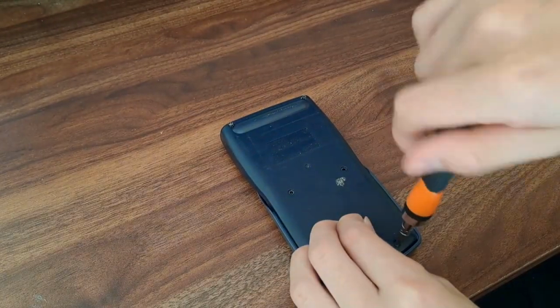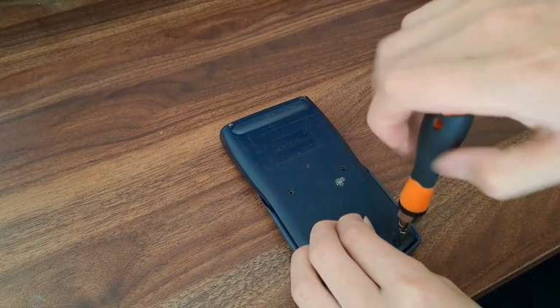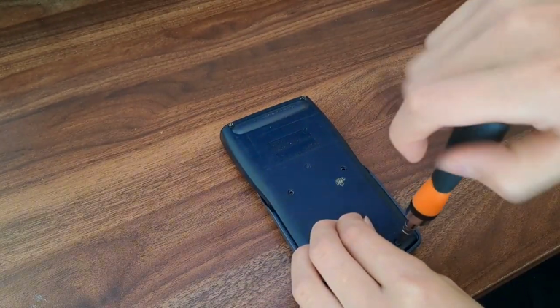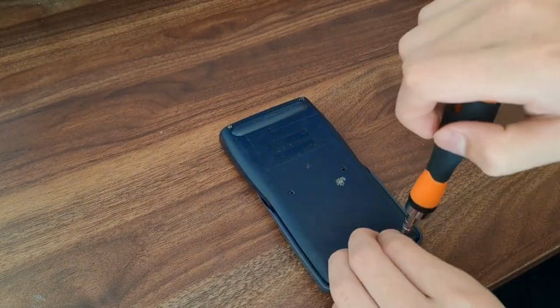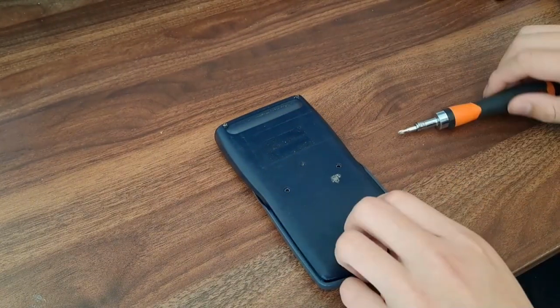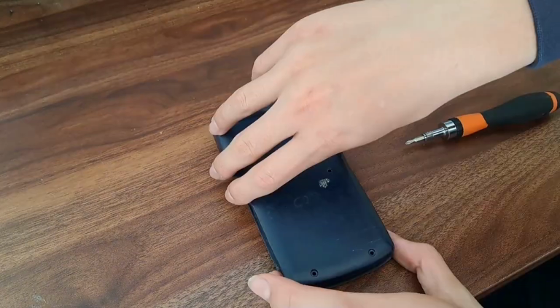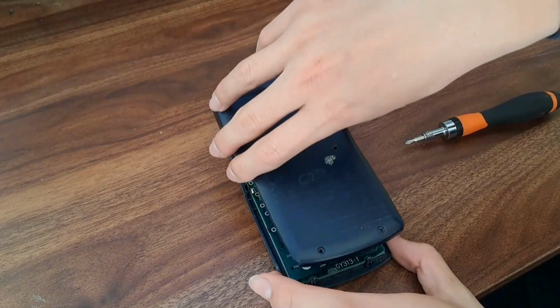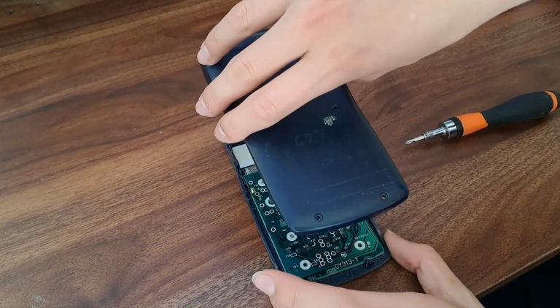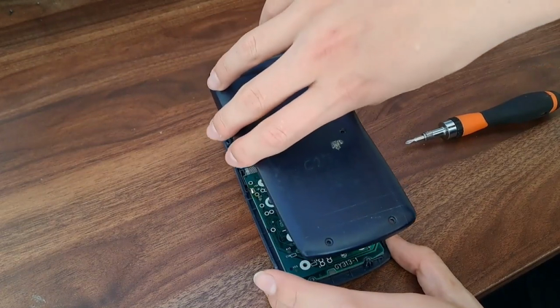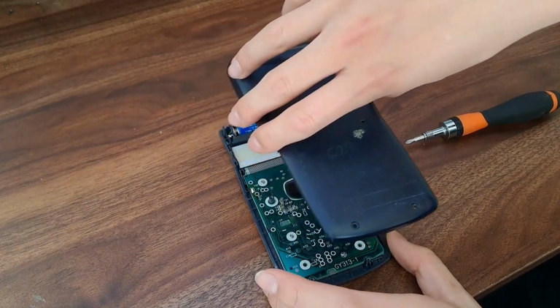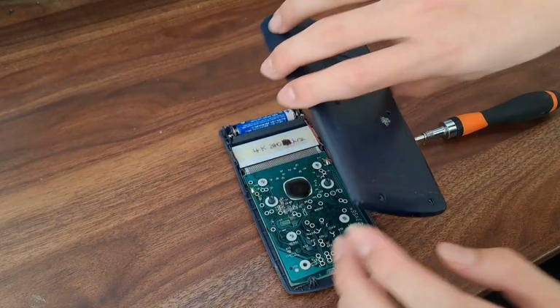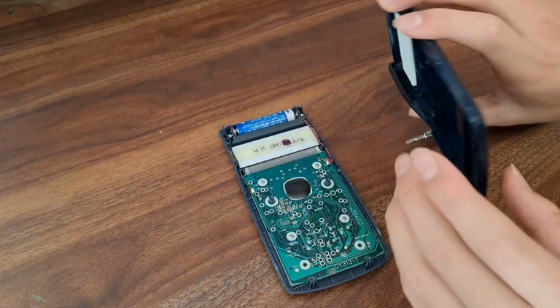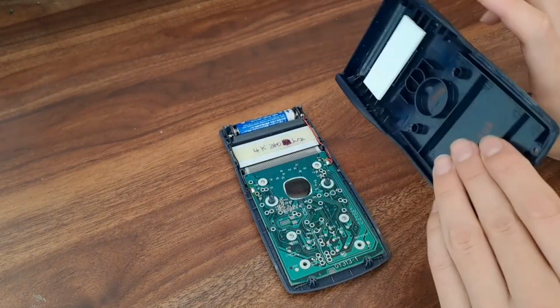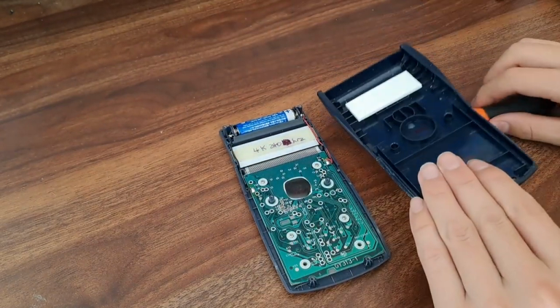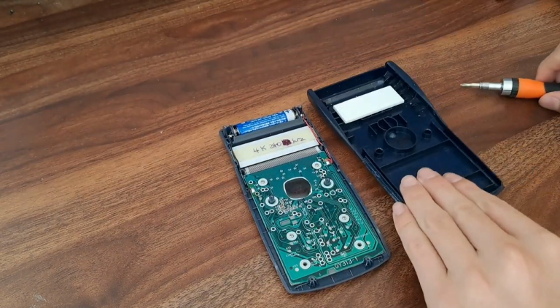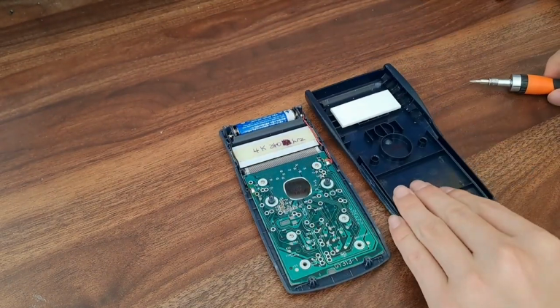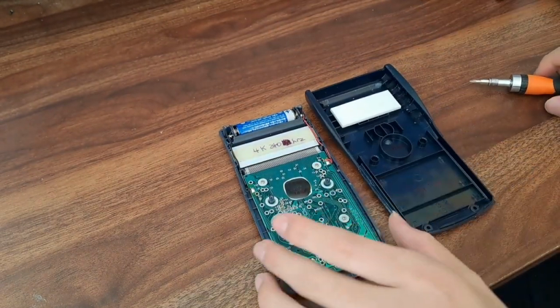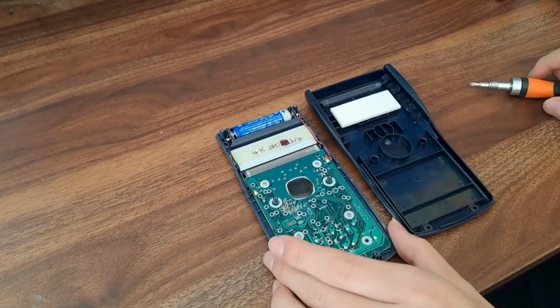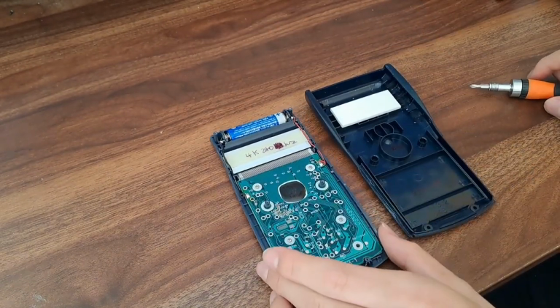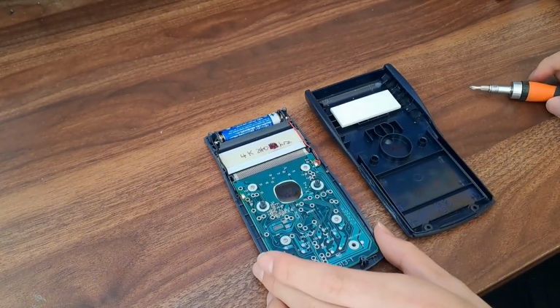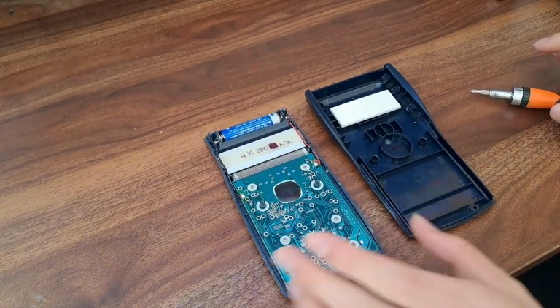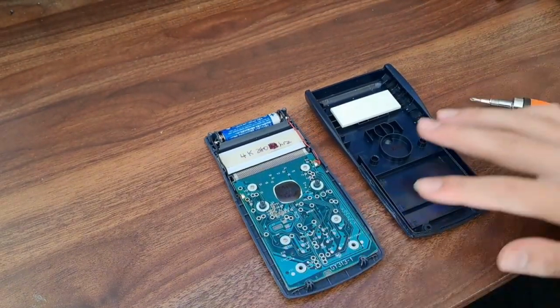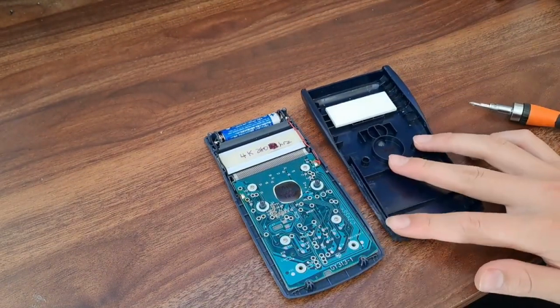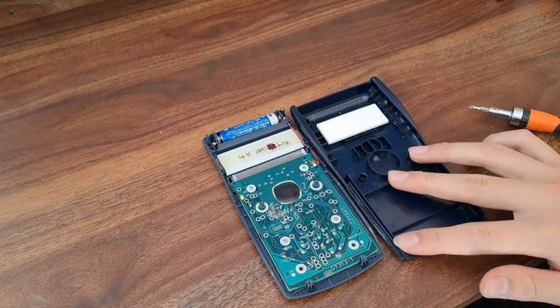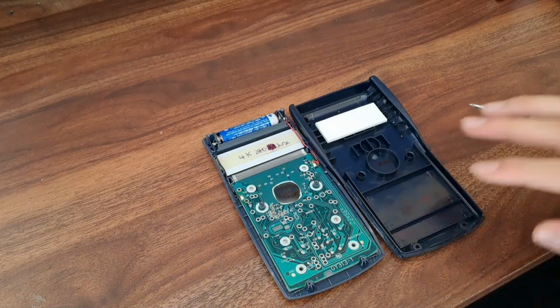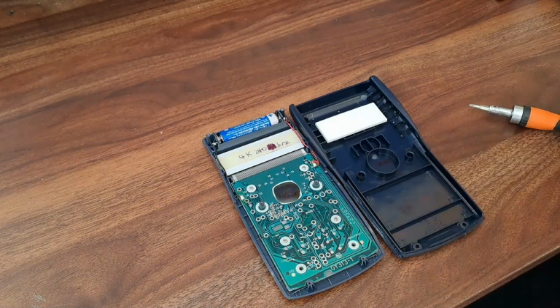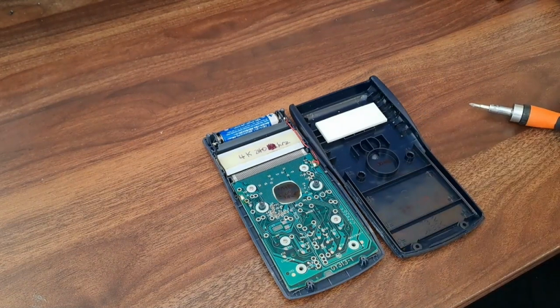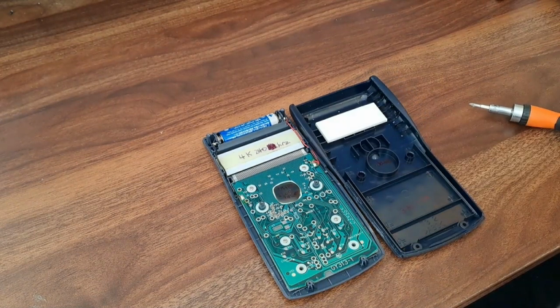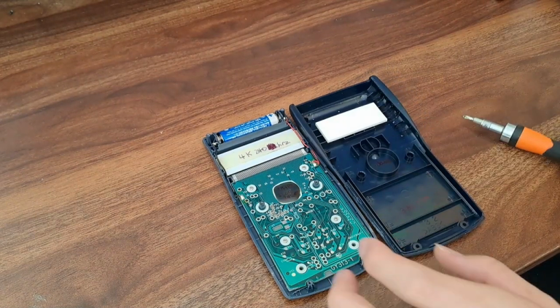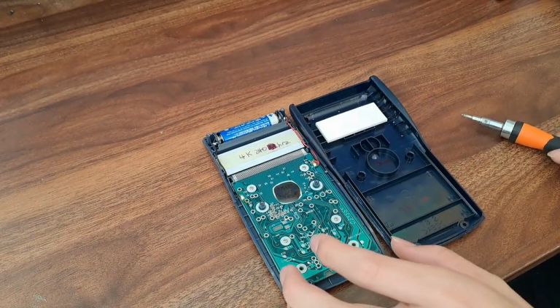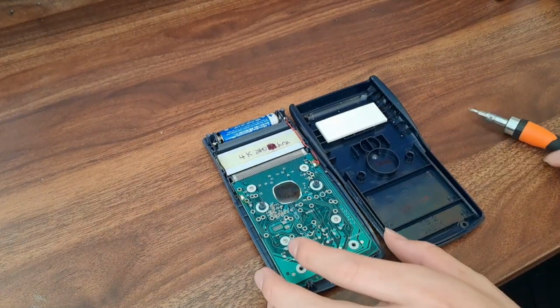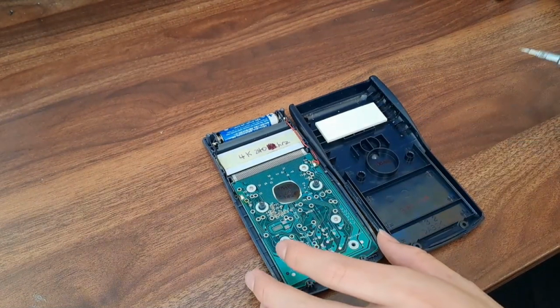Now, we have to be careful as the screen is basically dangling on a flex cable, and ripping it will break it. With that out of the way, let's proceed.